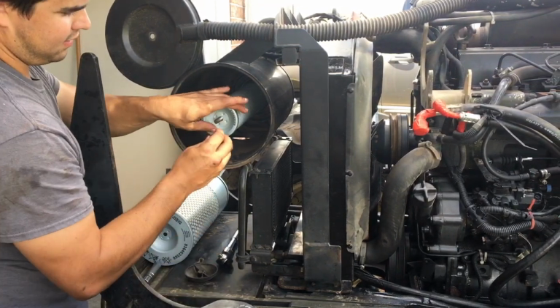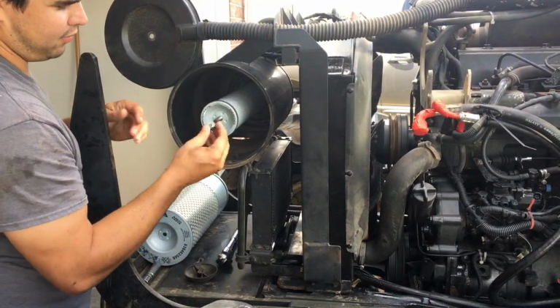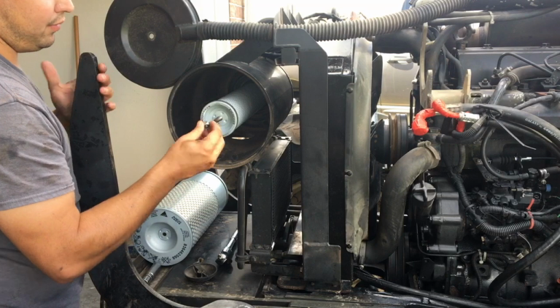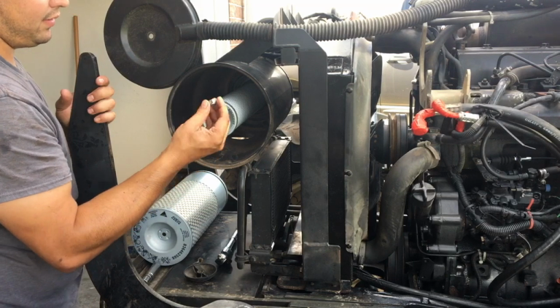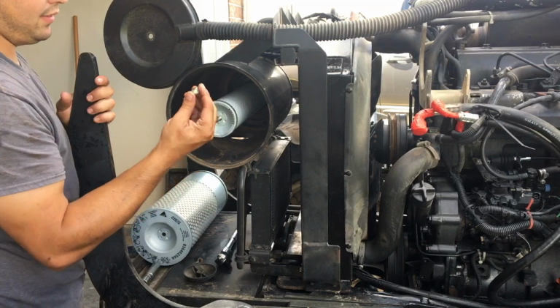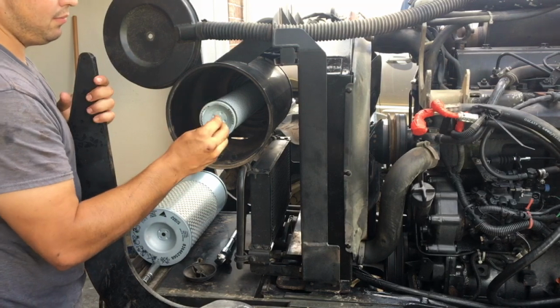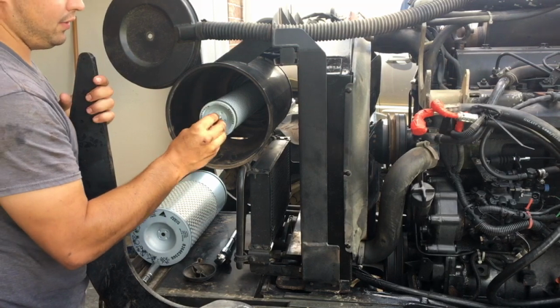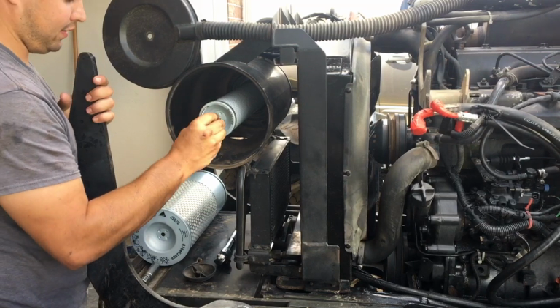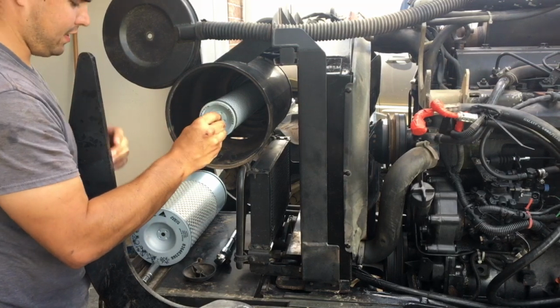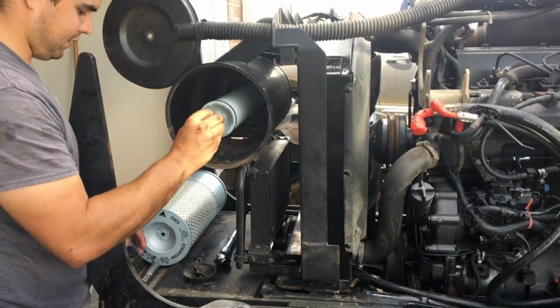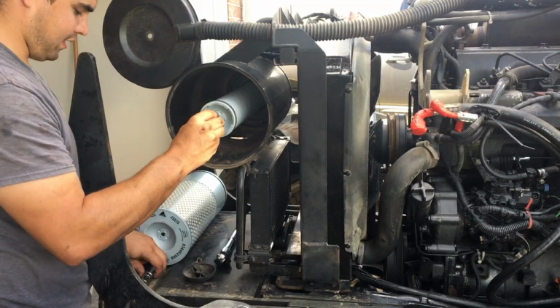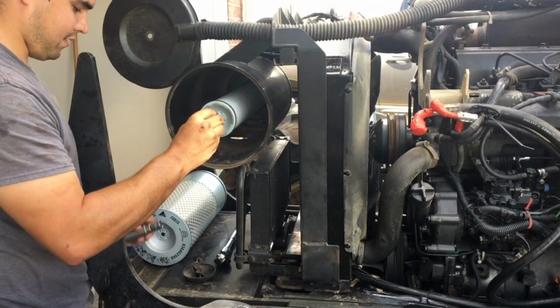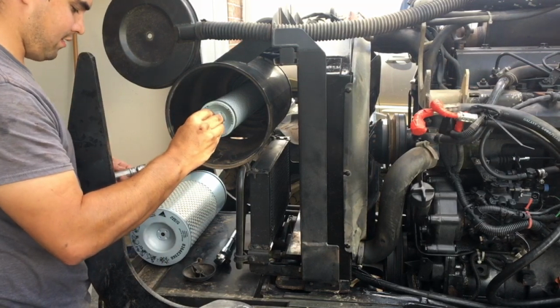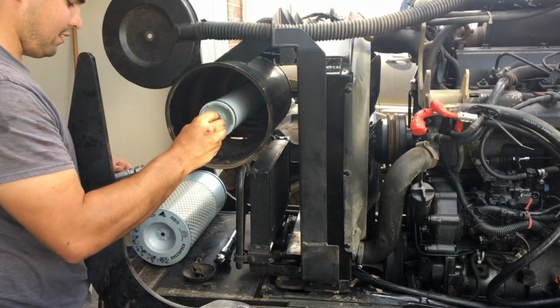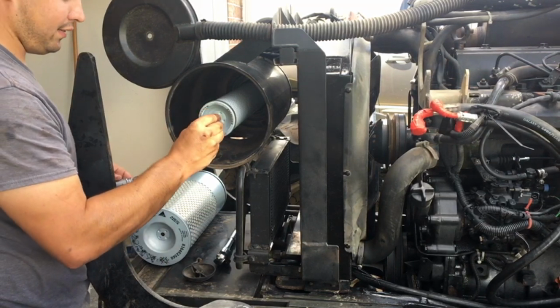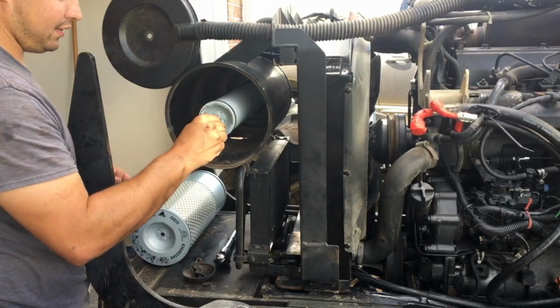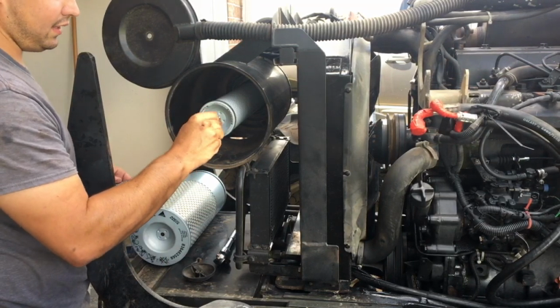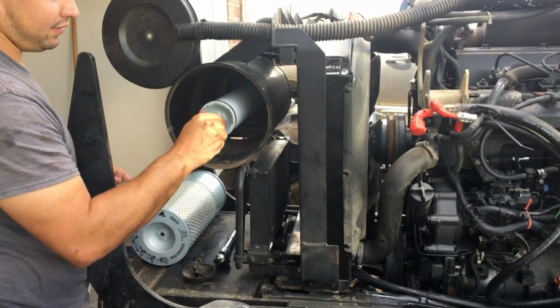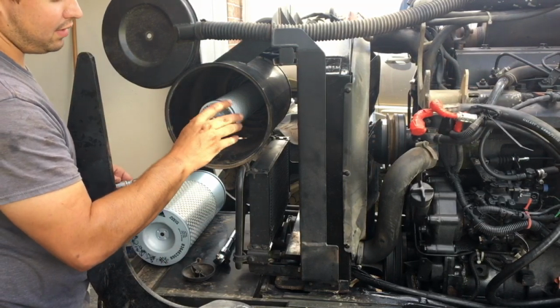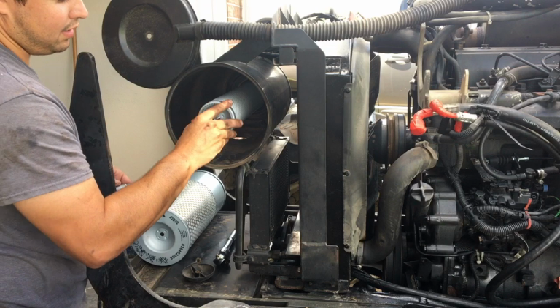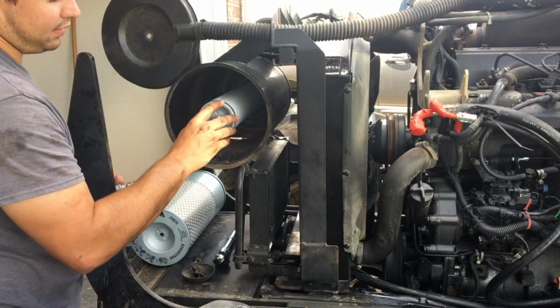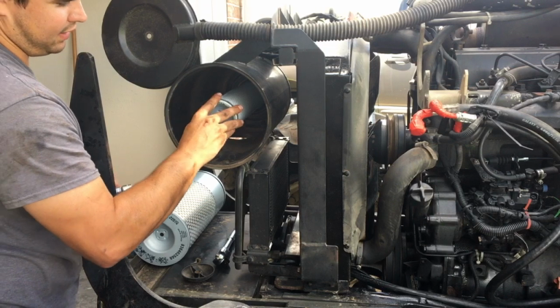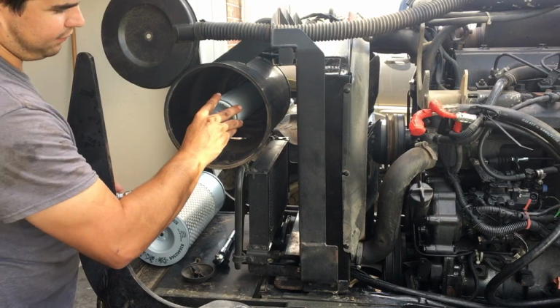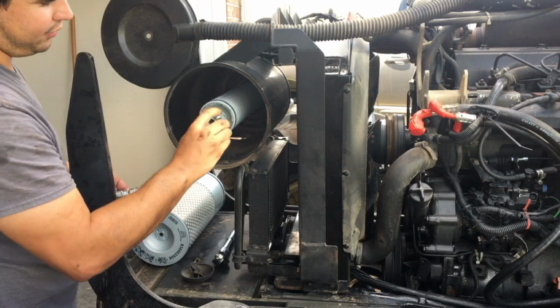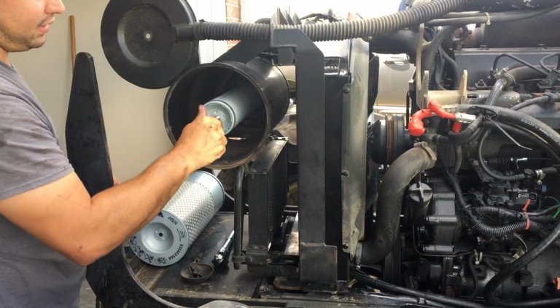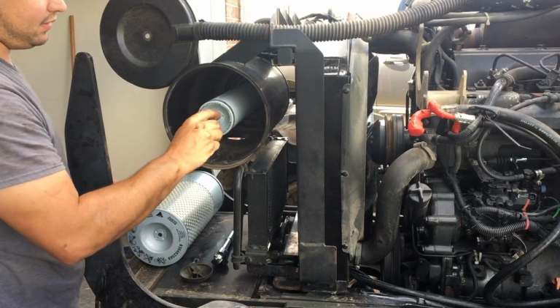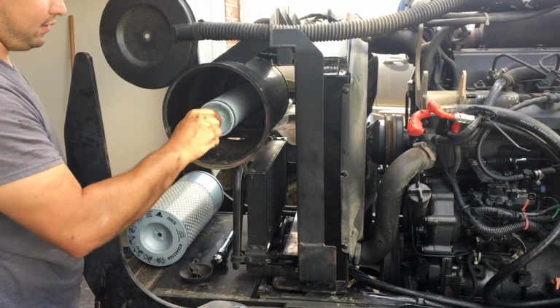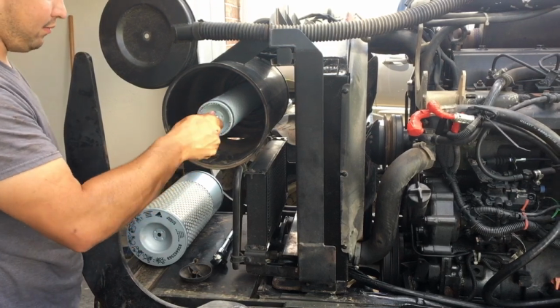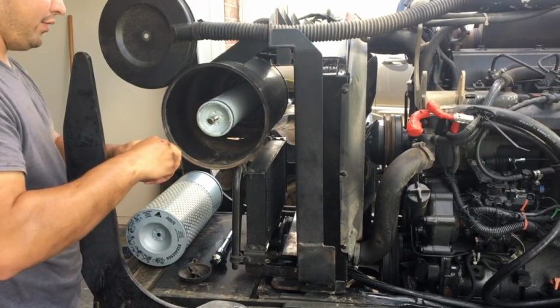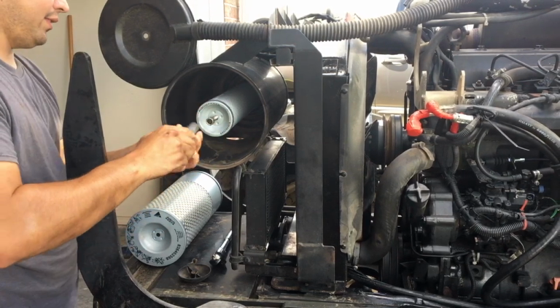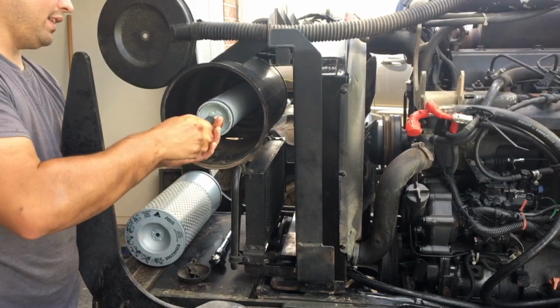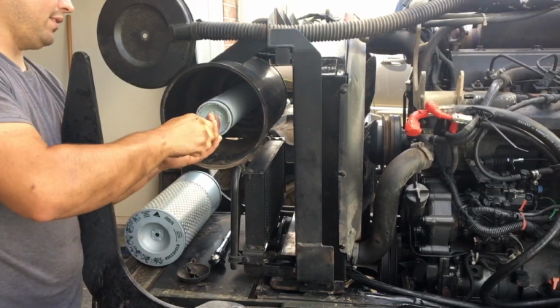To remove this, you just use this nut — it's eleven-sixteenths. Put the air filter back on and bolt this back down.